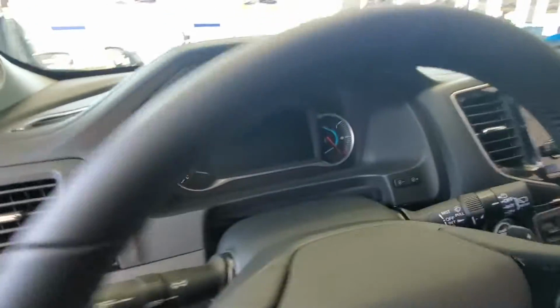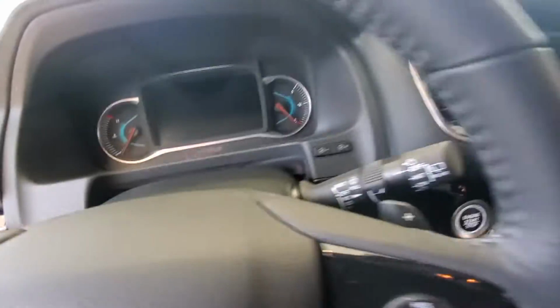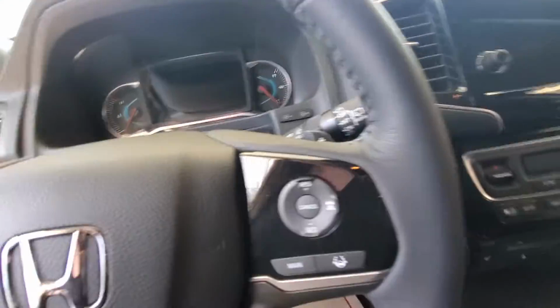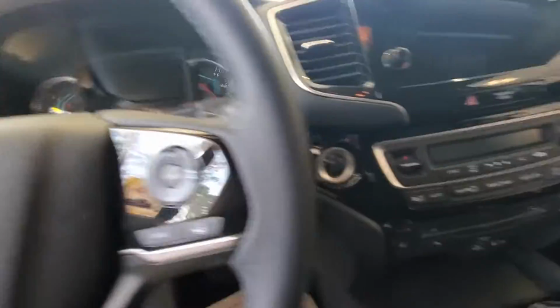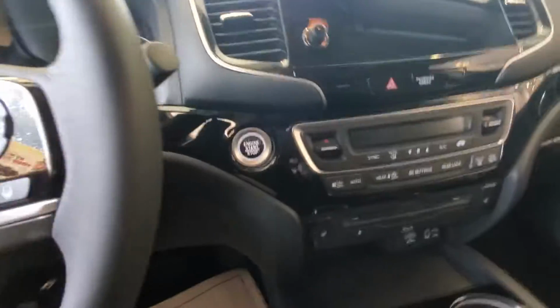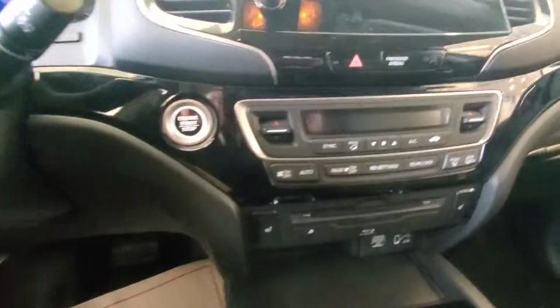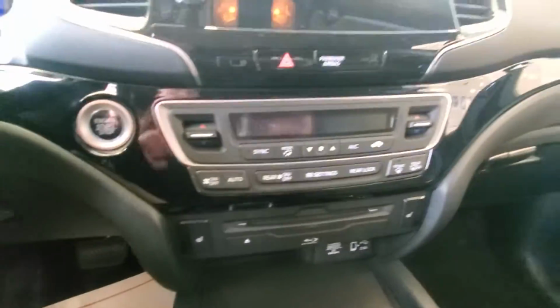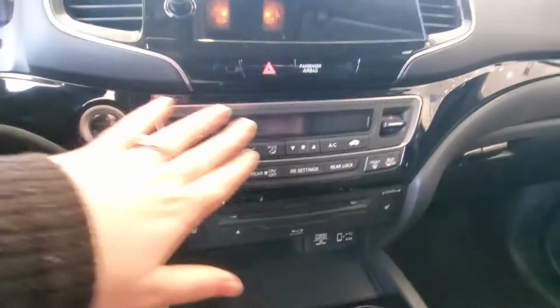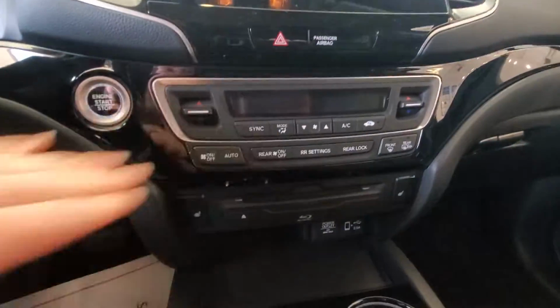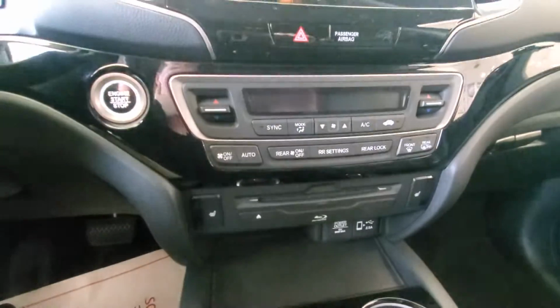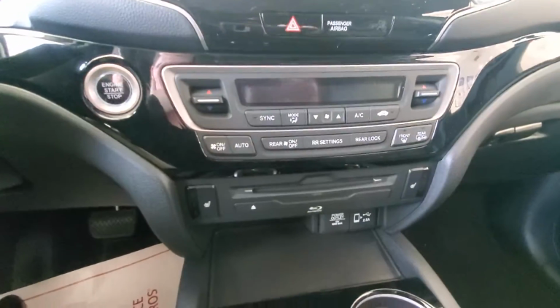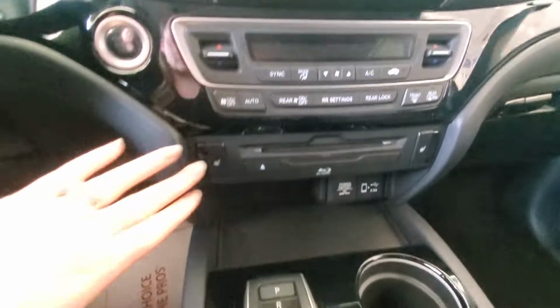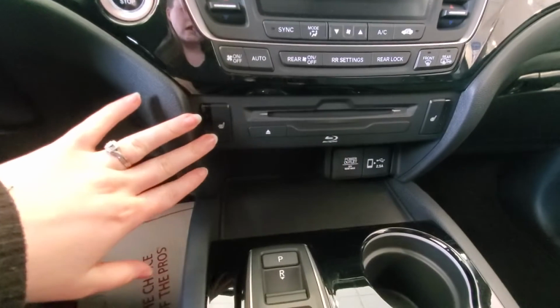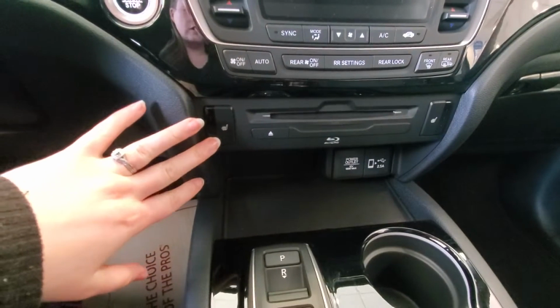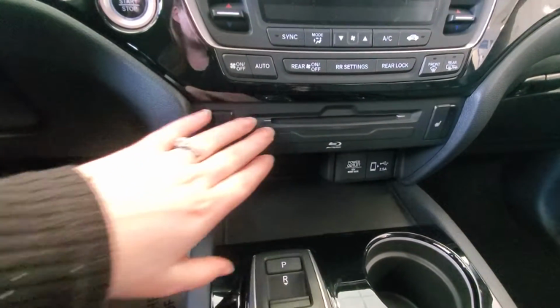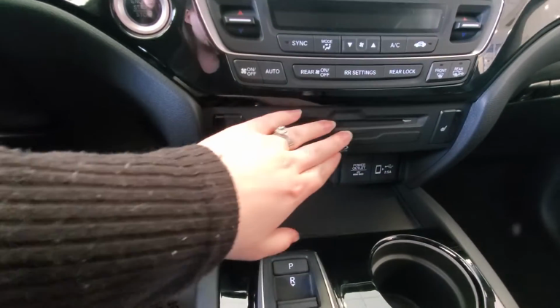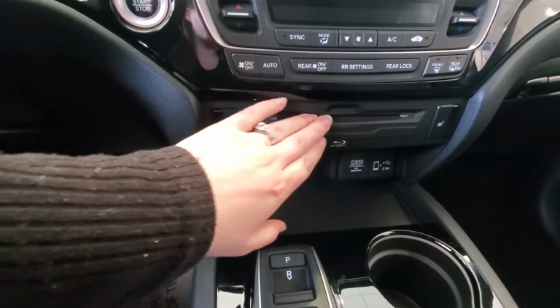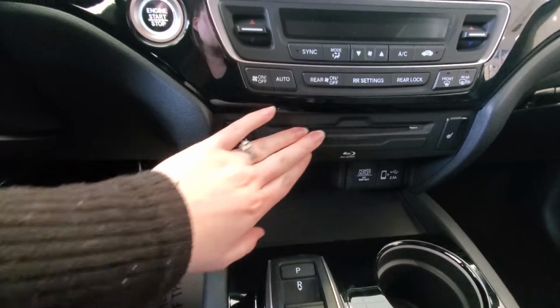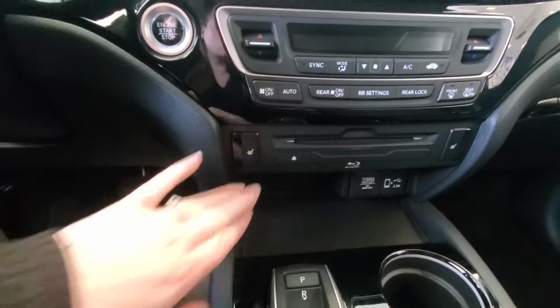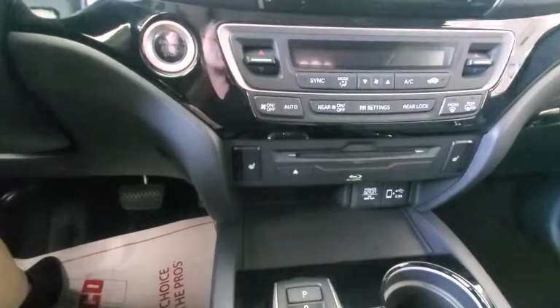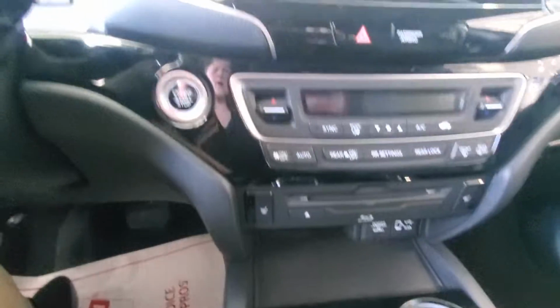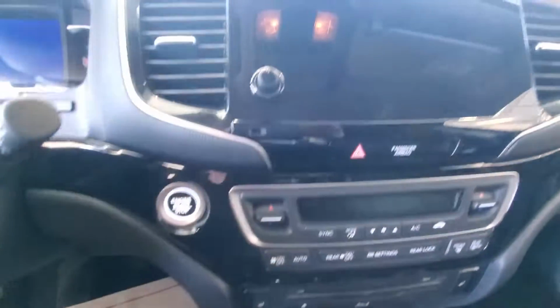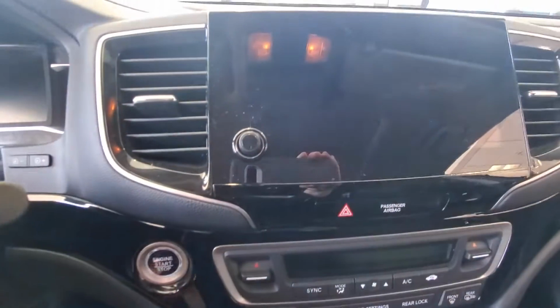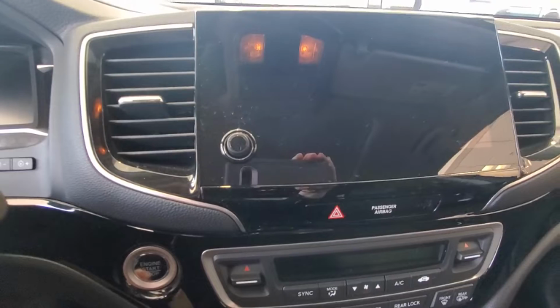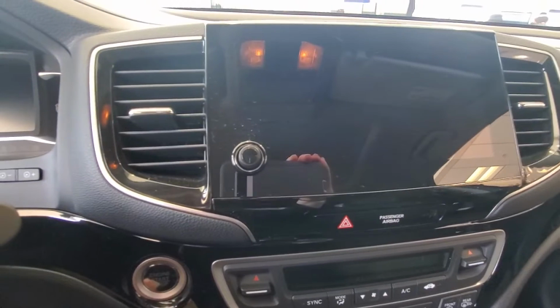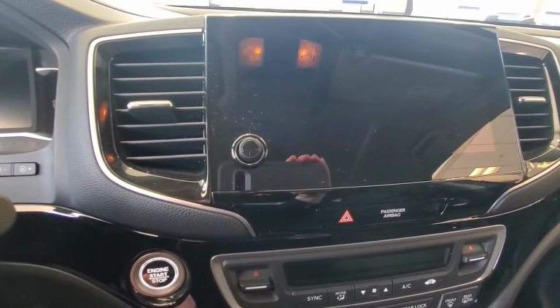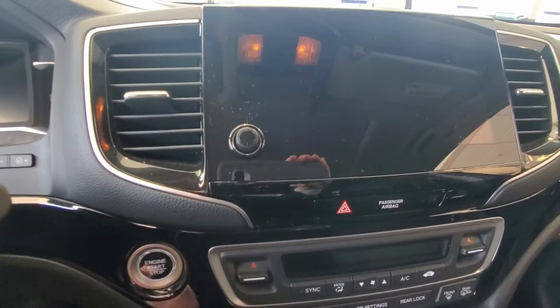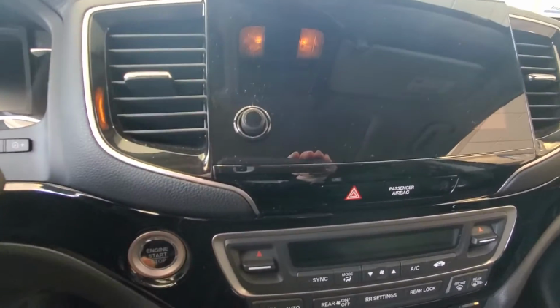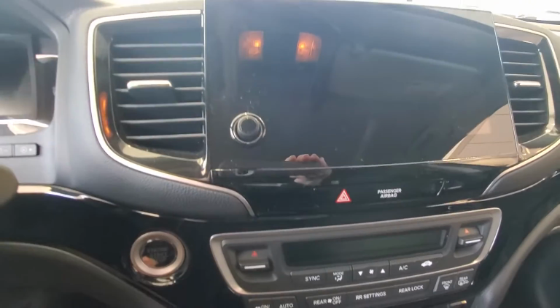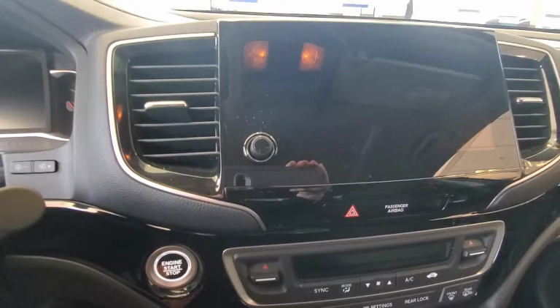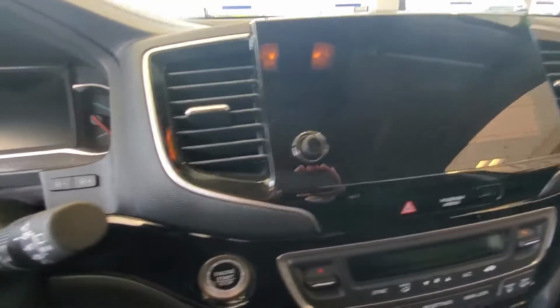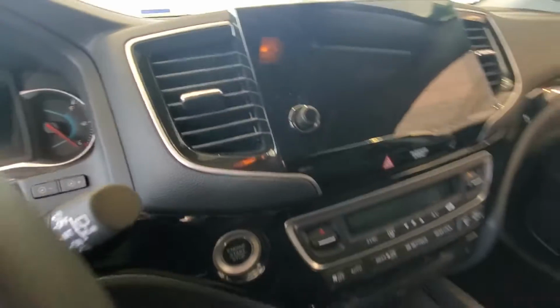It does have all the Honda Sensing features right up front here. You're gonna have all your climate control settings and heated front seats. This is where you're gonna put your discs in for that rear entertainment. And then you have a touchscreen, Apple CarPlay, Android Auto, navigation, everything like that.